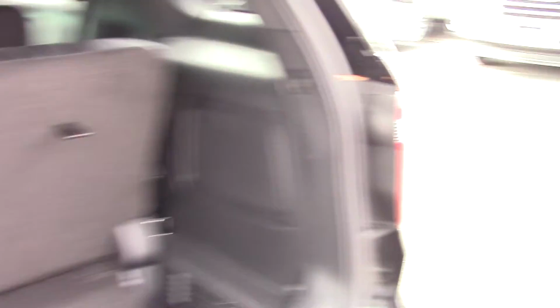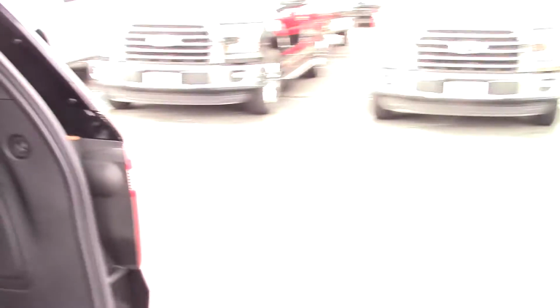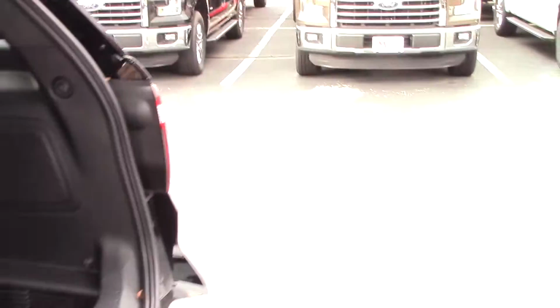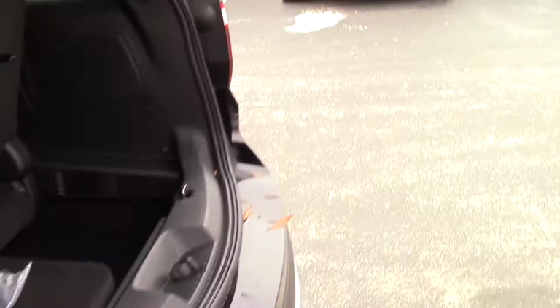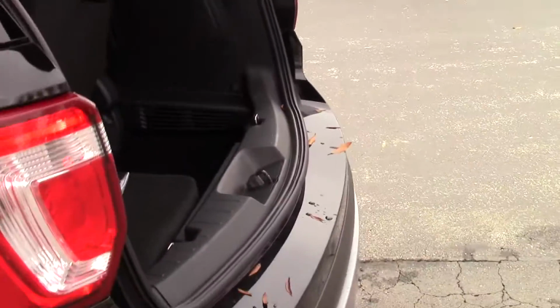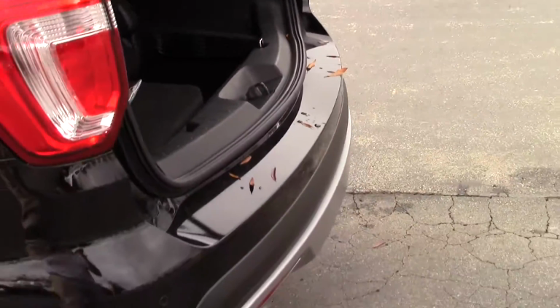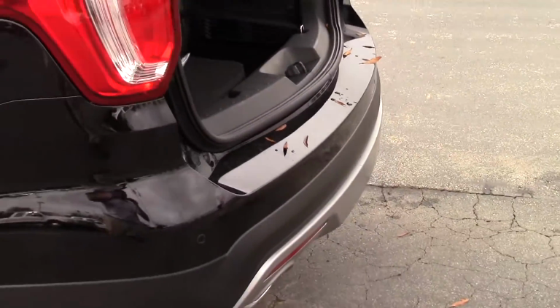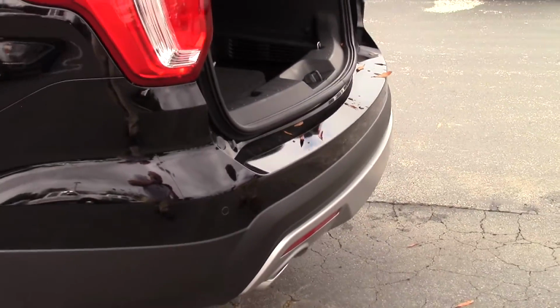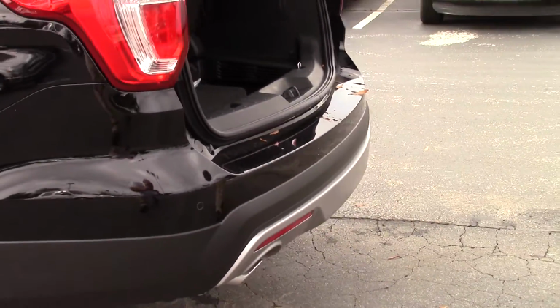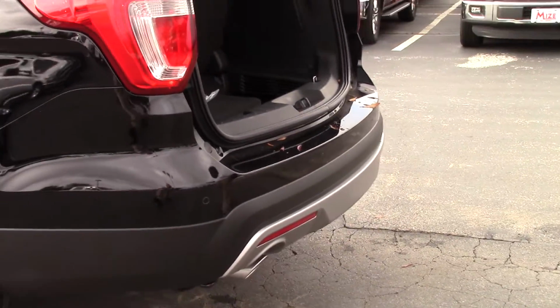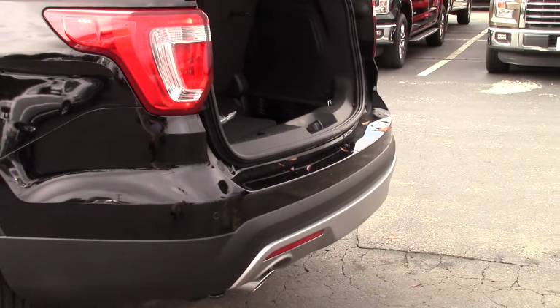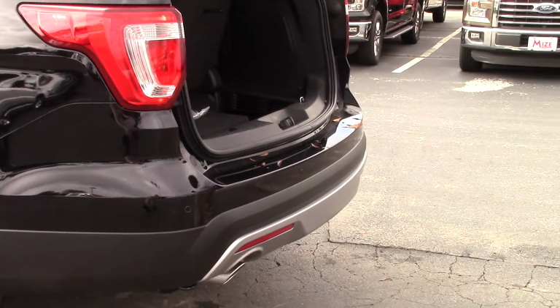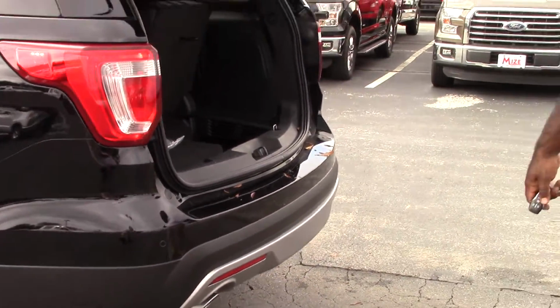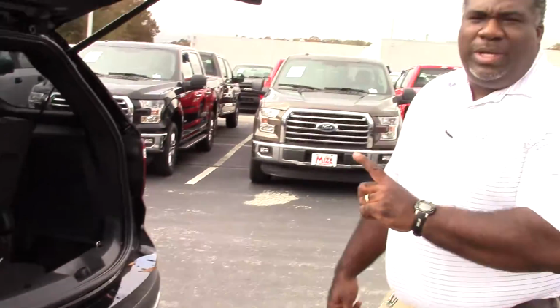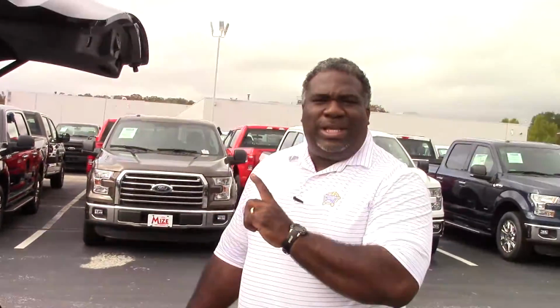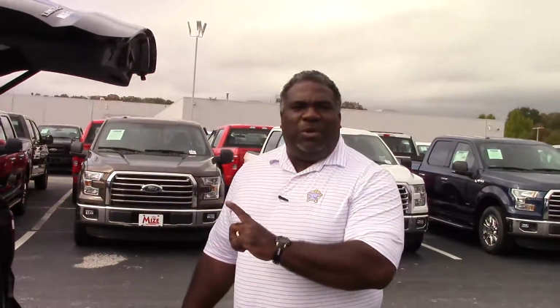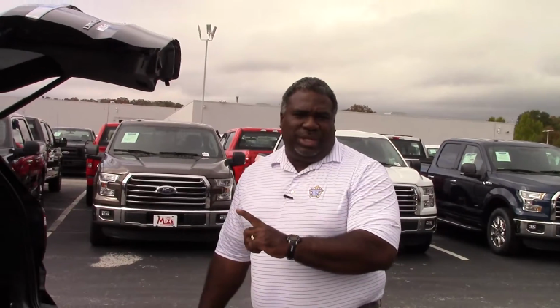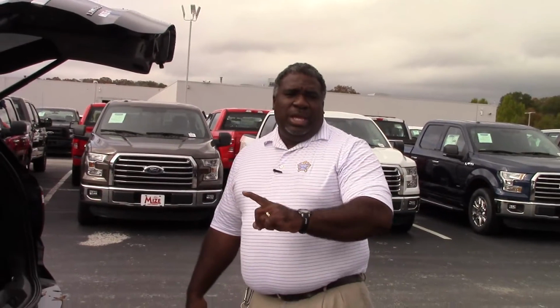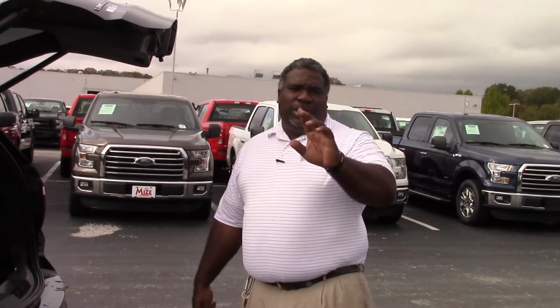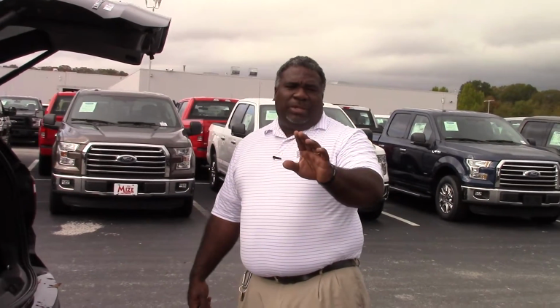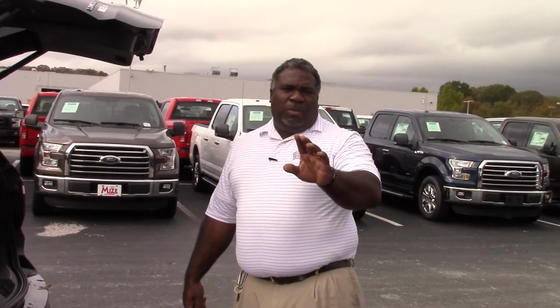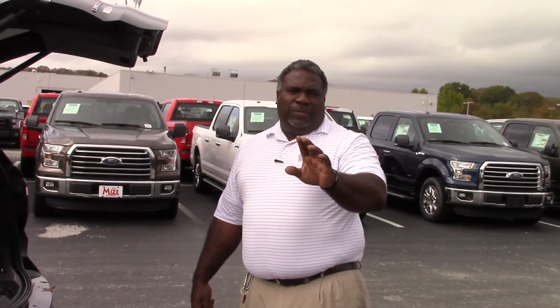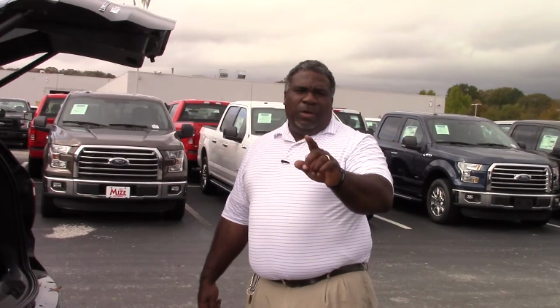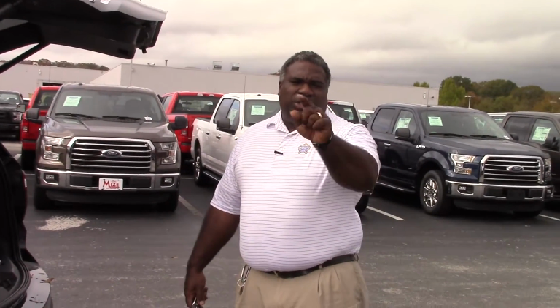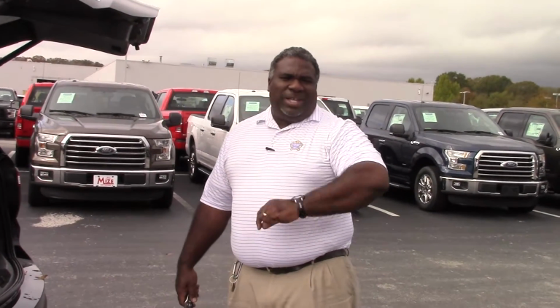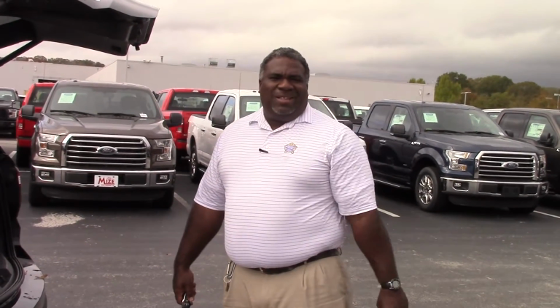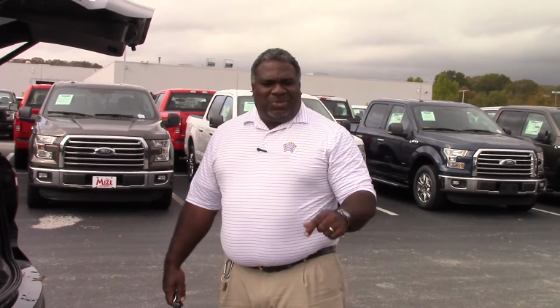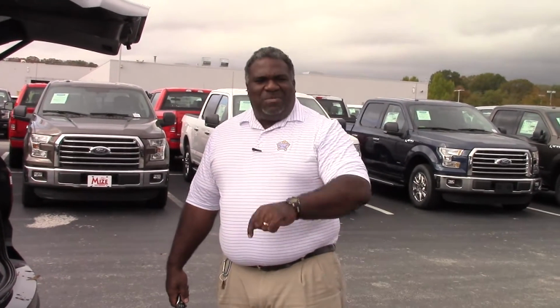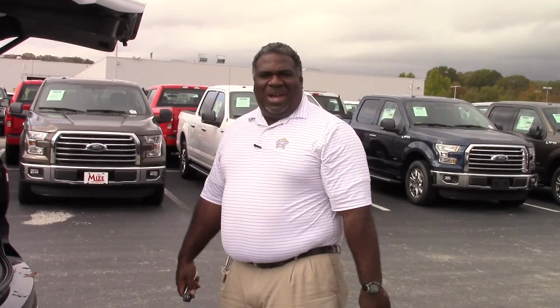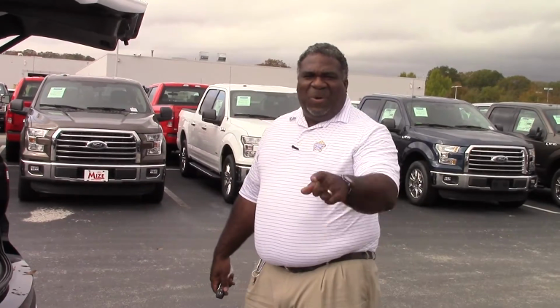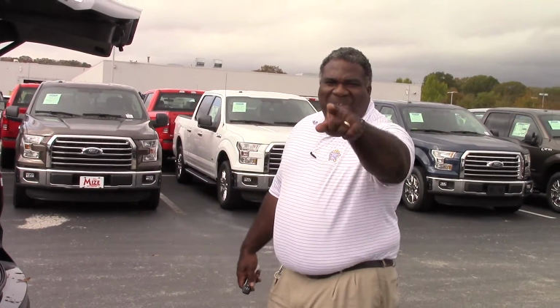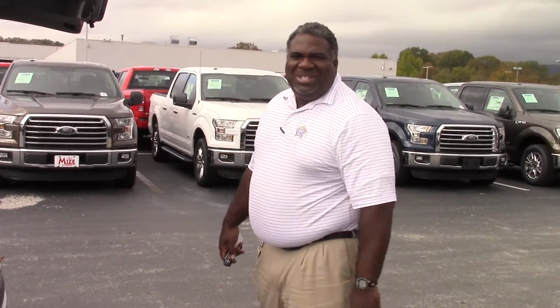It also has backup sensors on this particular vehicle, and more importantly, you're going to get great fuel economy because it has the EcoBoost engine. Jenny, if you'd like to know more about this vehicle, please don't hesitate to contact us right here at Marshall Myers Ford. Thank you for your time.